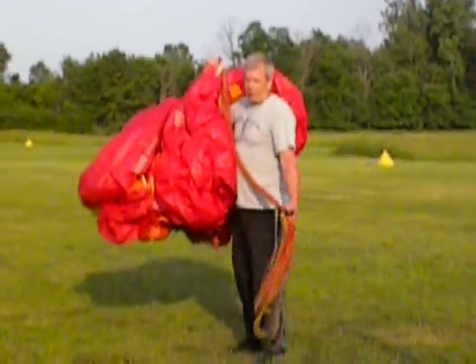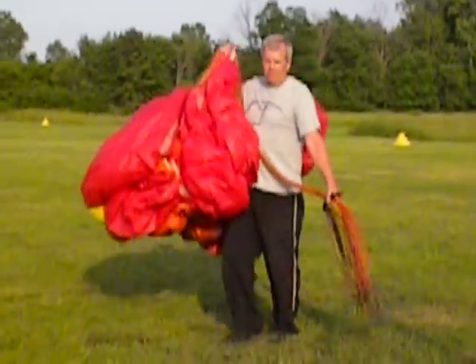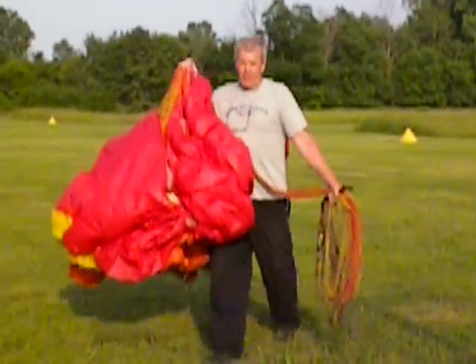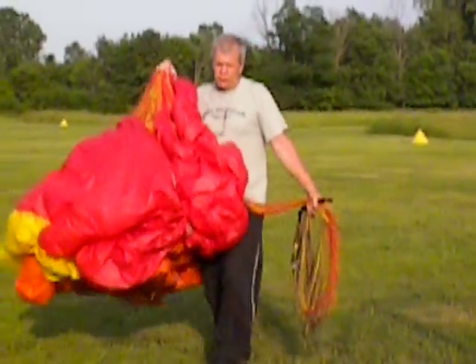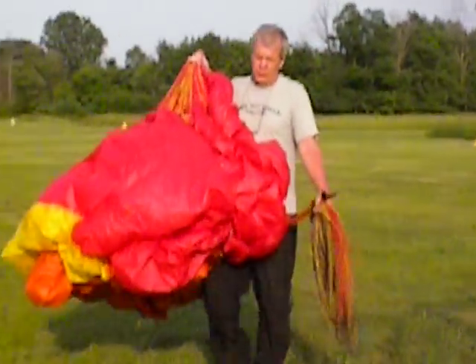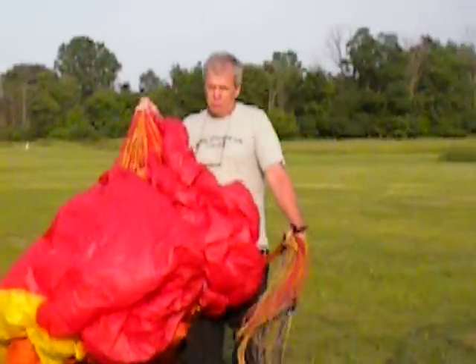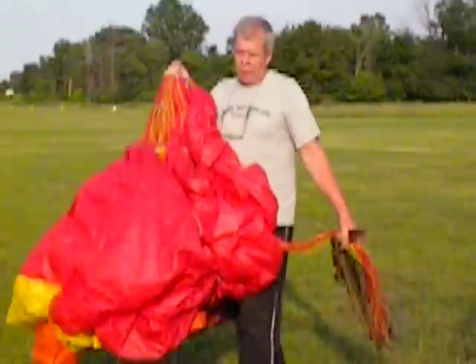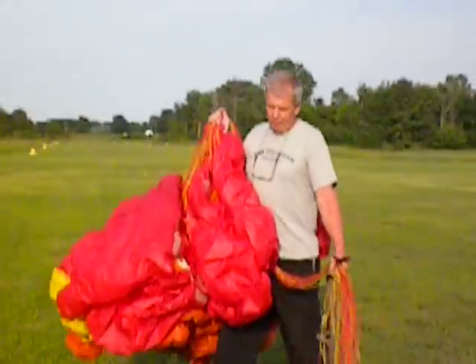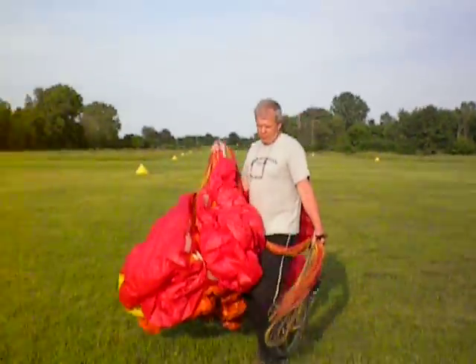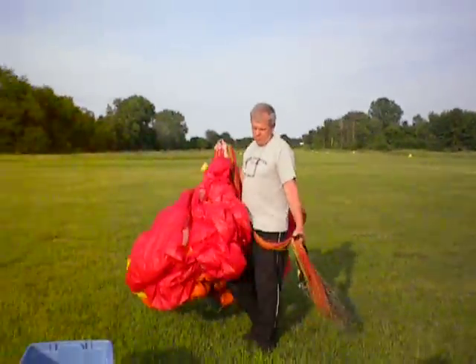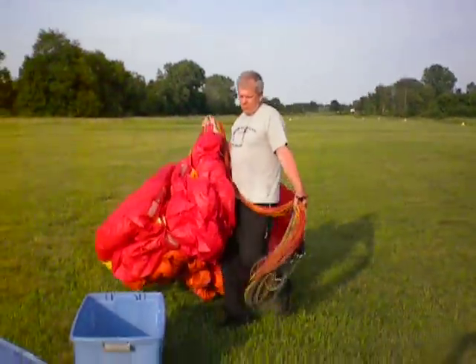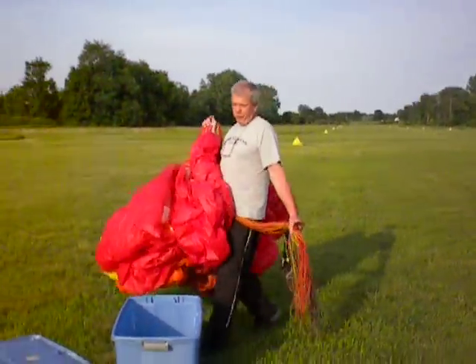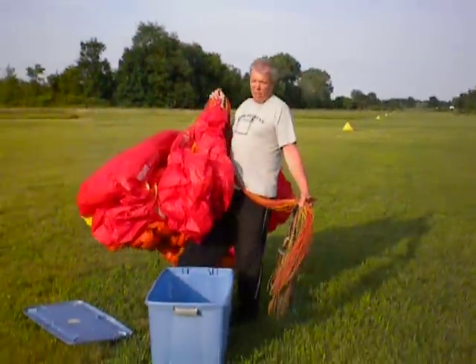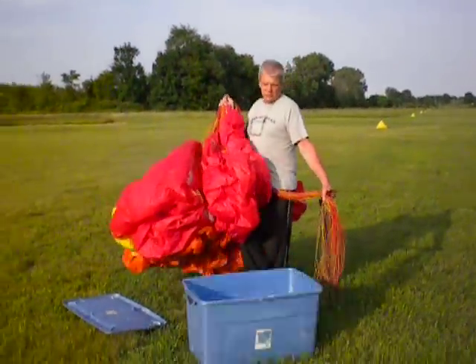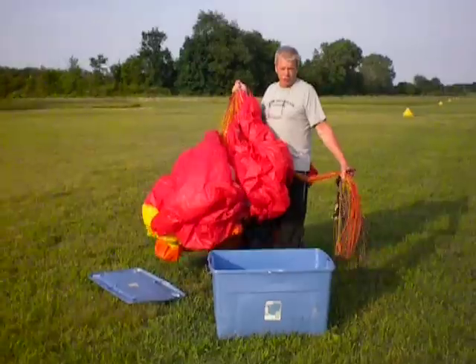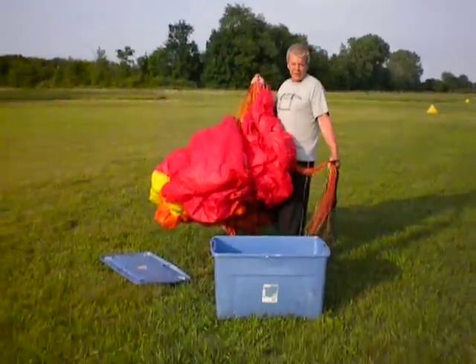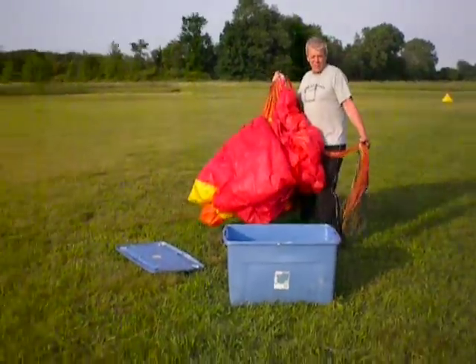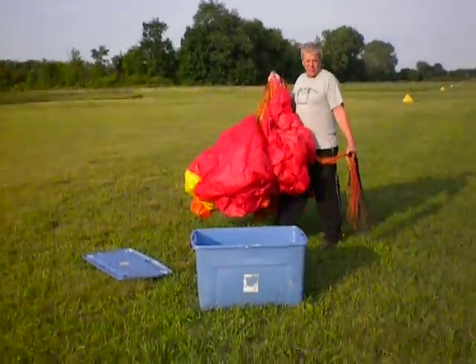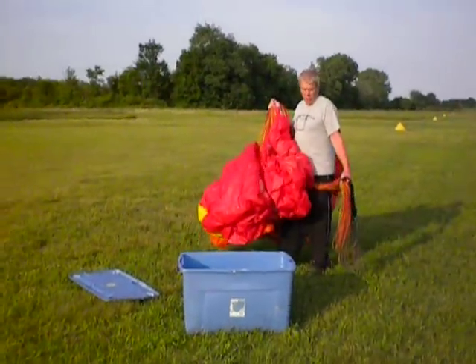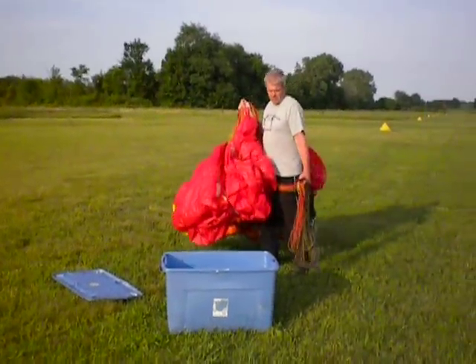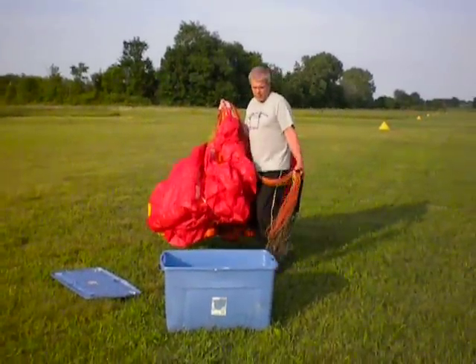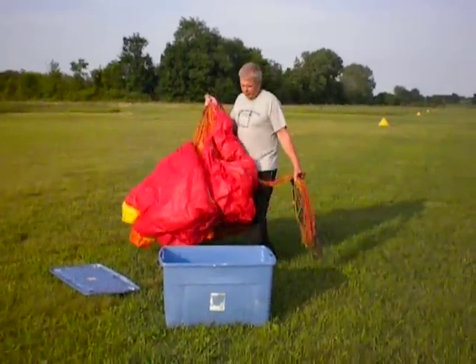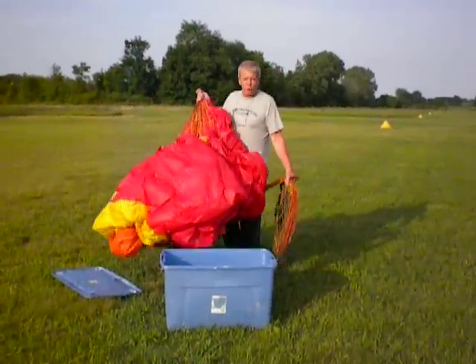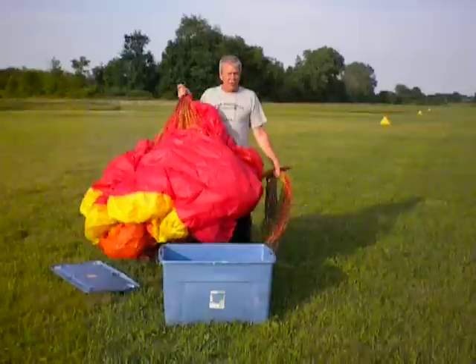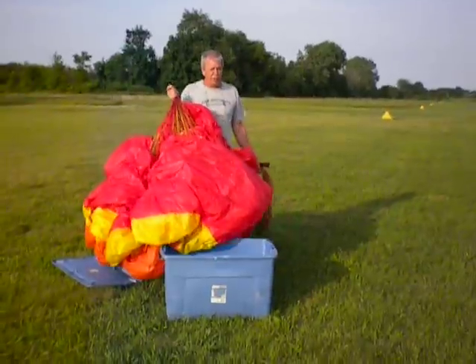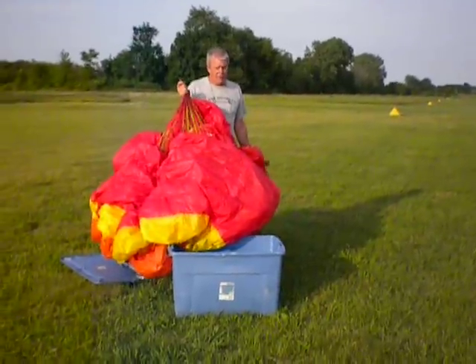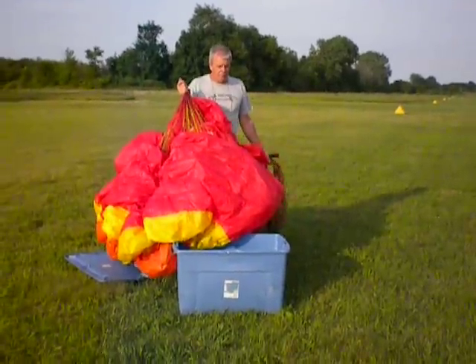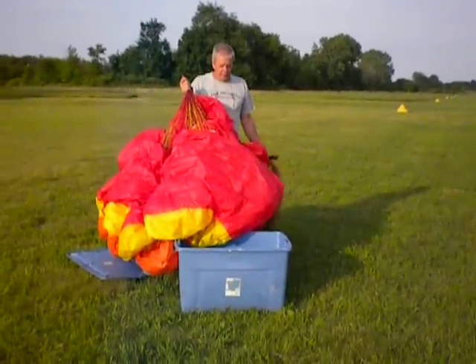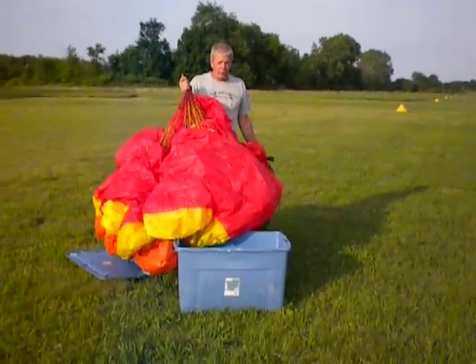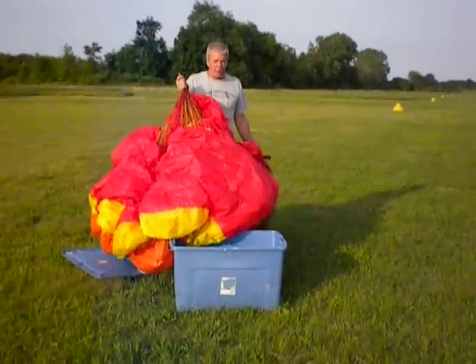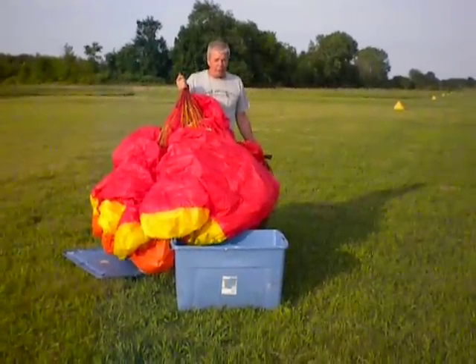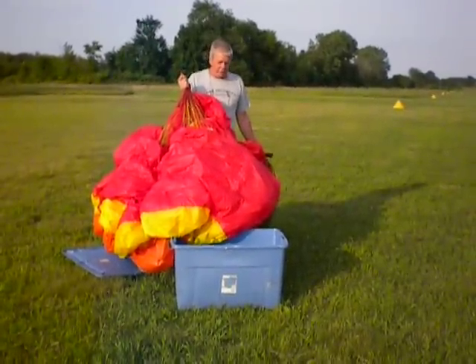You're picking up something that's easily manageable. Here I have a 35-gallon Sterilite tub. This is an extra large wing — 34 meter. It'll go in there. It's a bit of a press, but it'll fit easily.